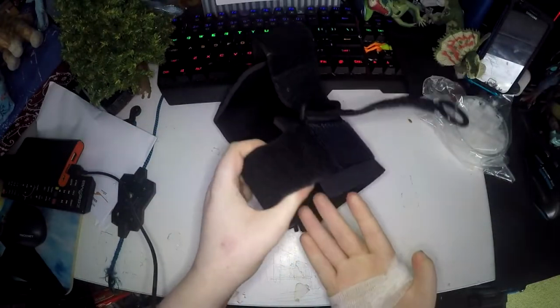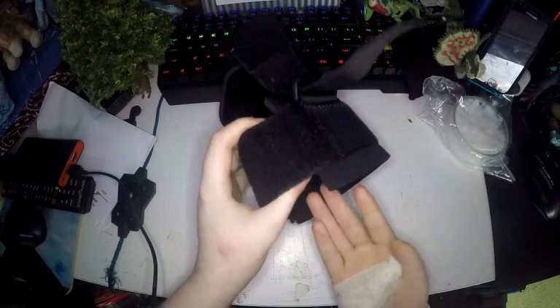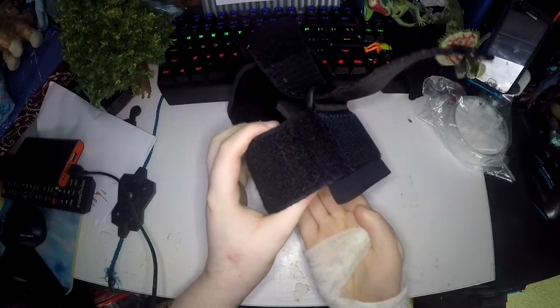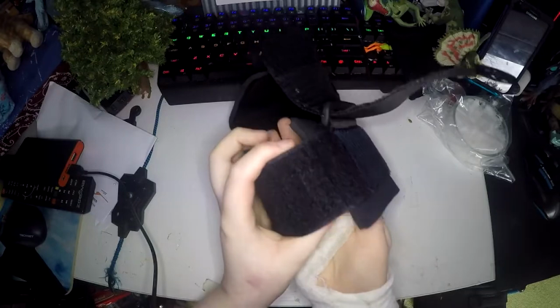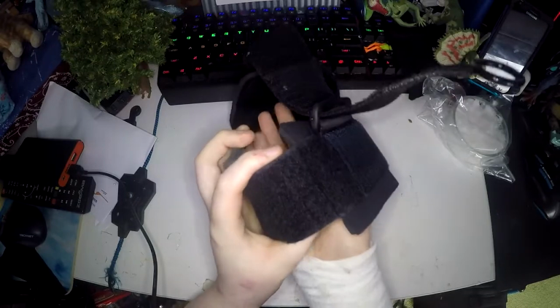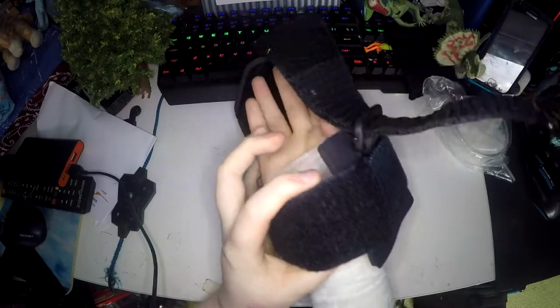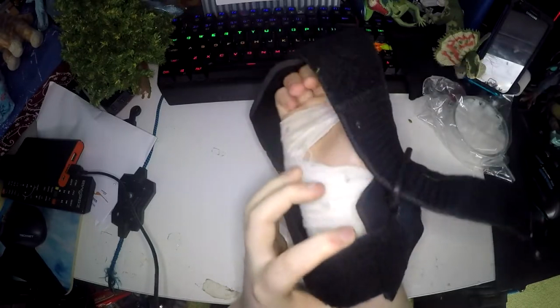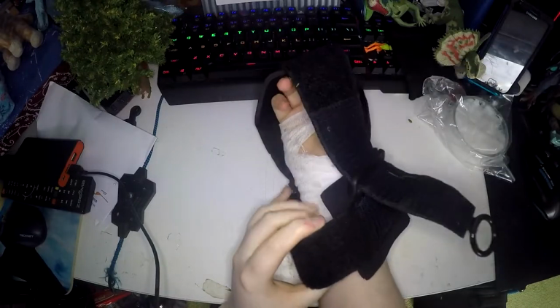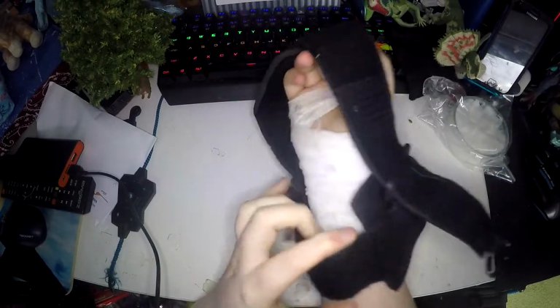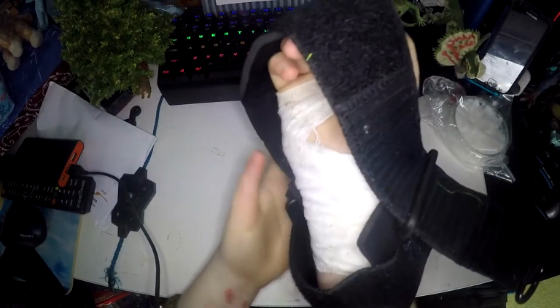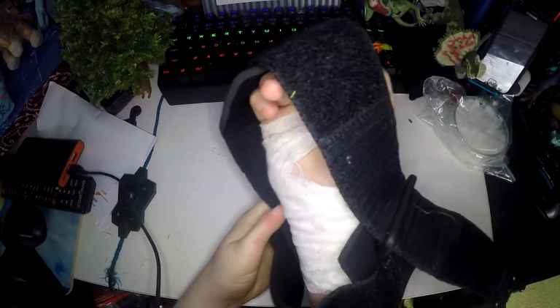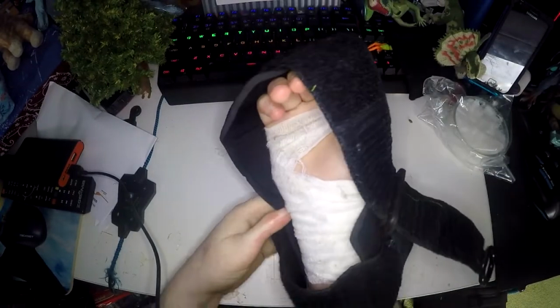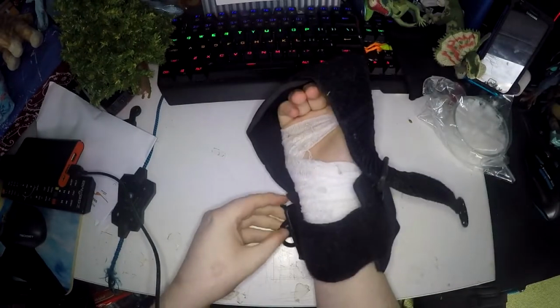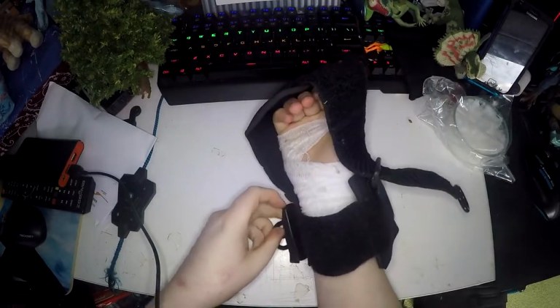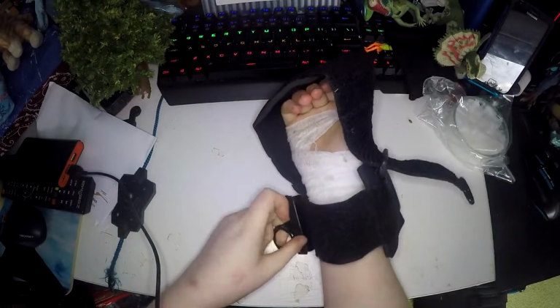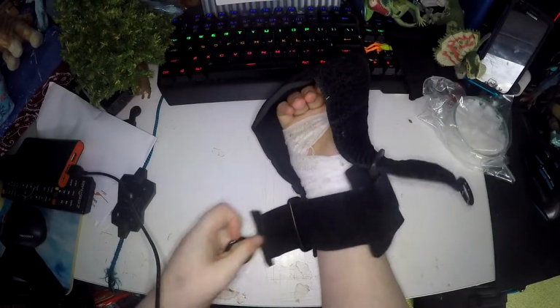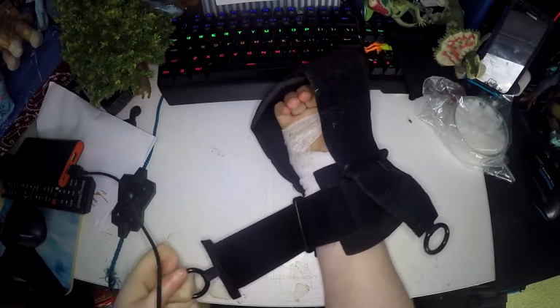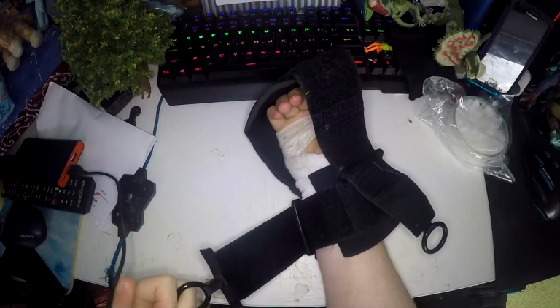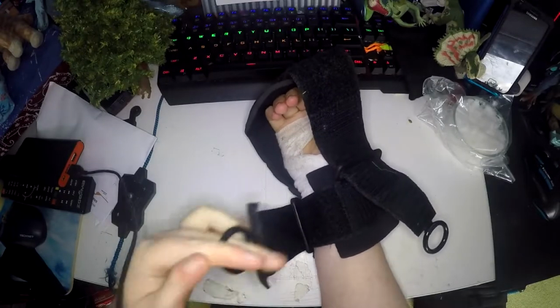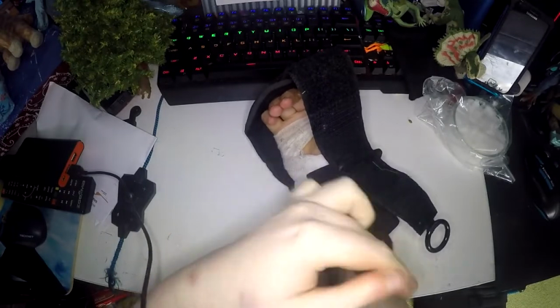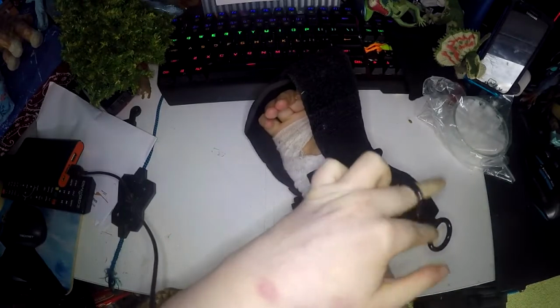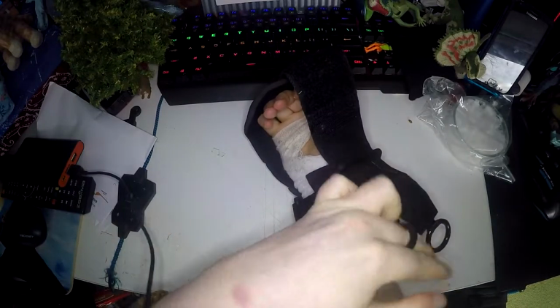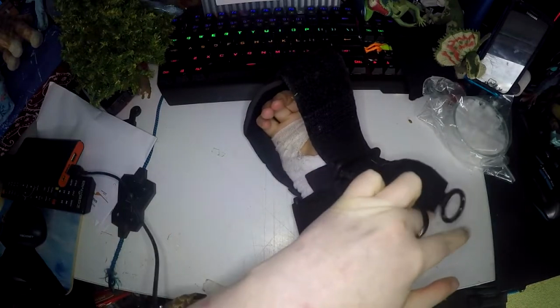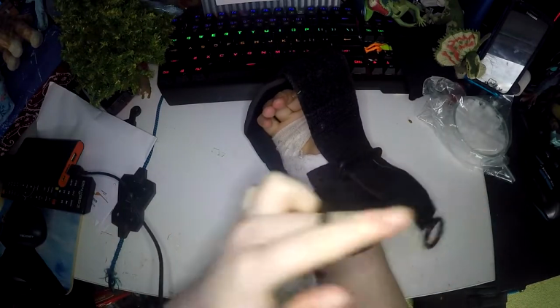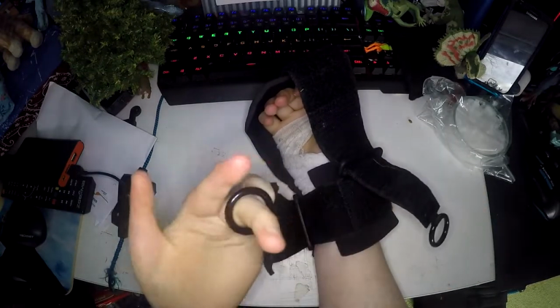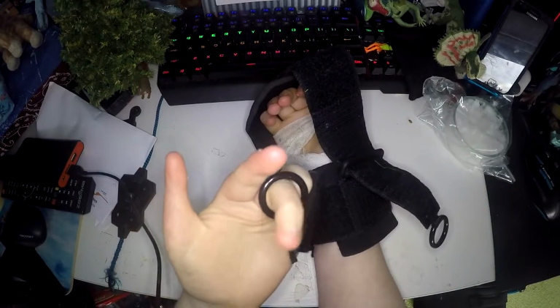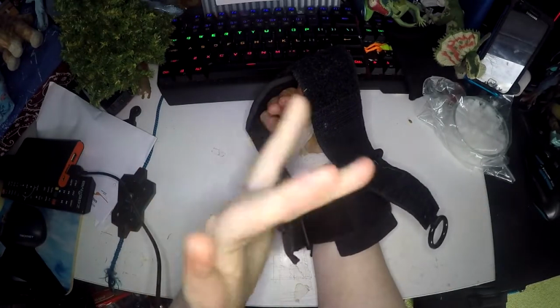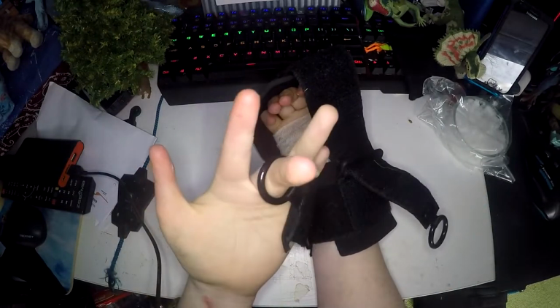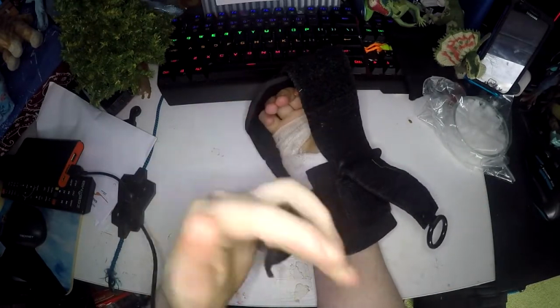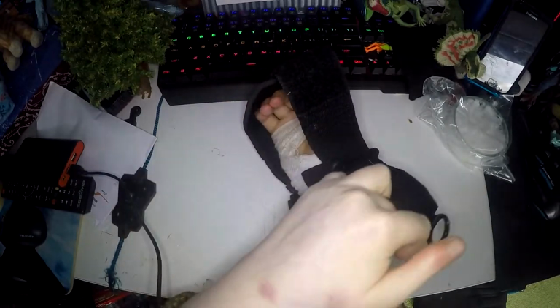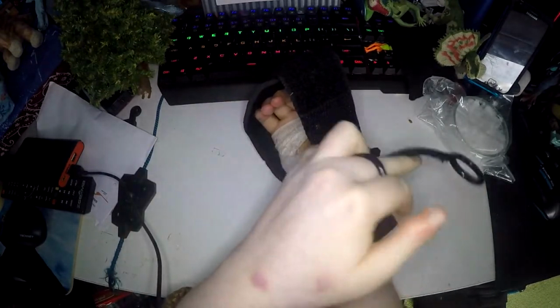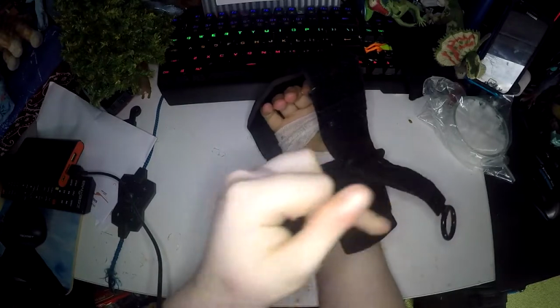What you do is you put your hand in the bottom here so it is up there and then tighten it. You can put your finger through the loop so it's really easy.